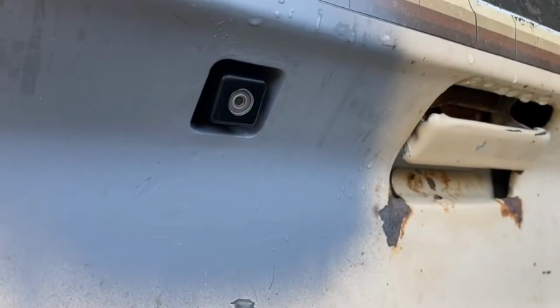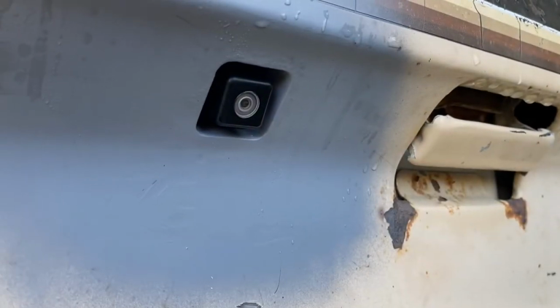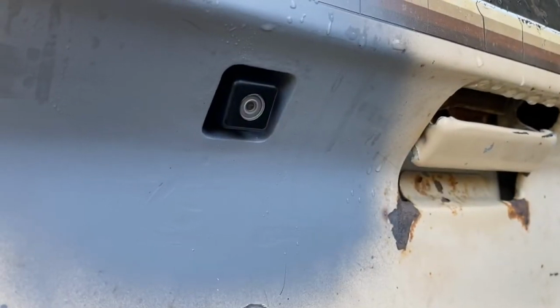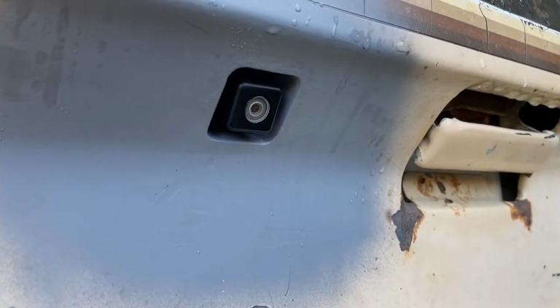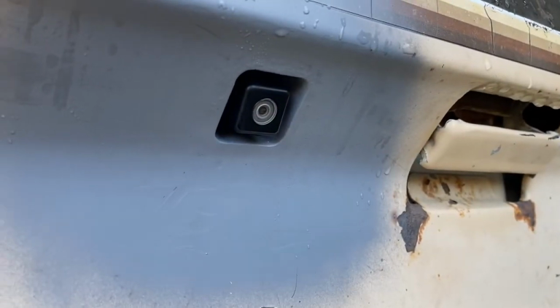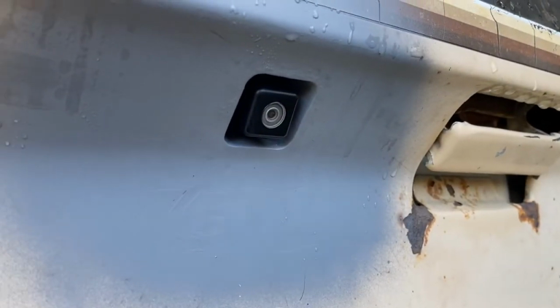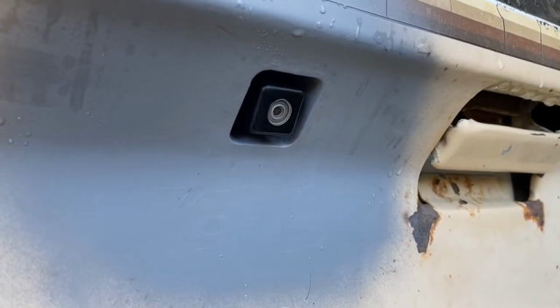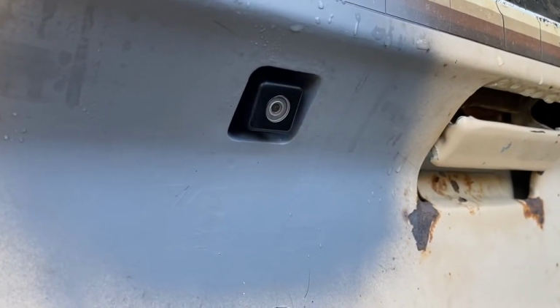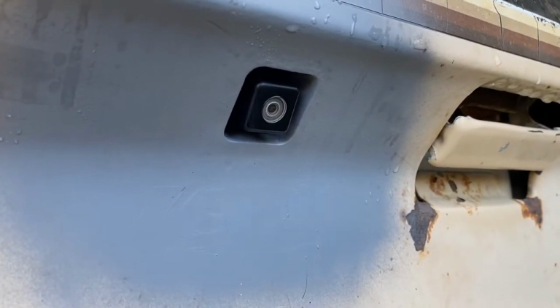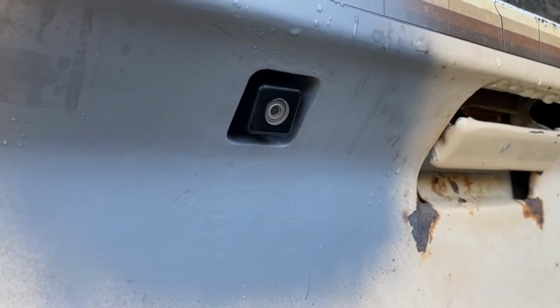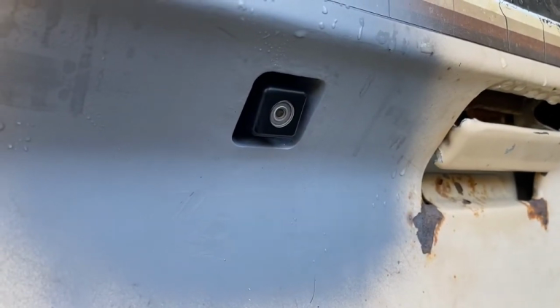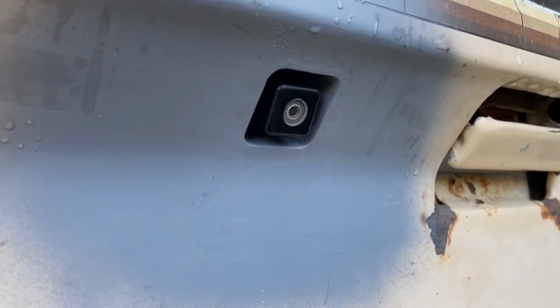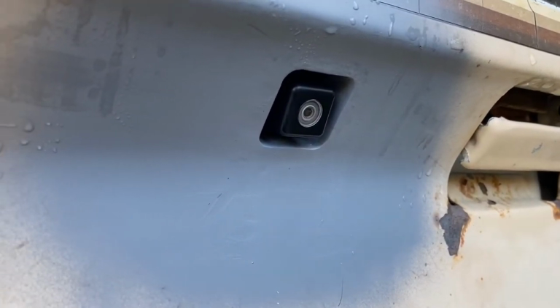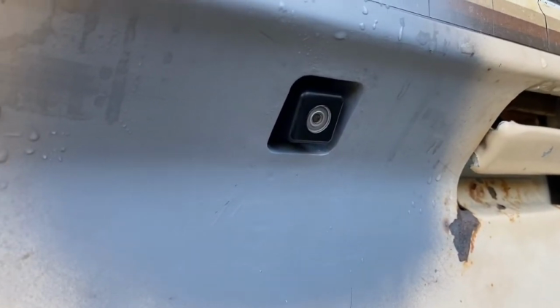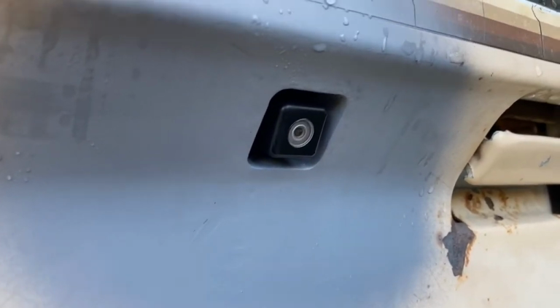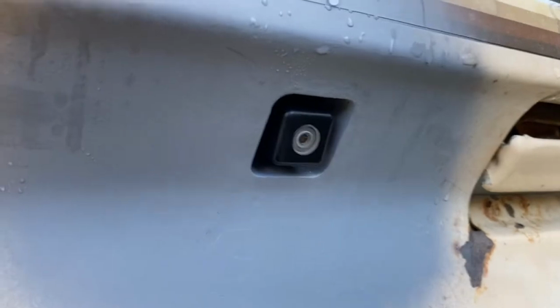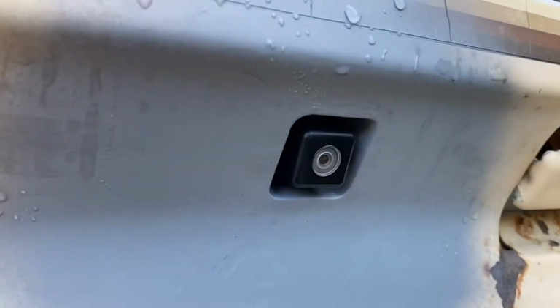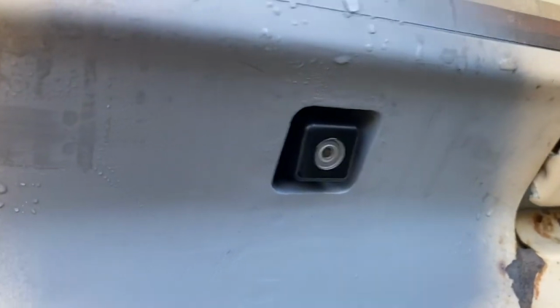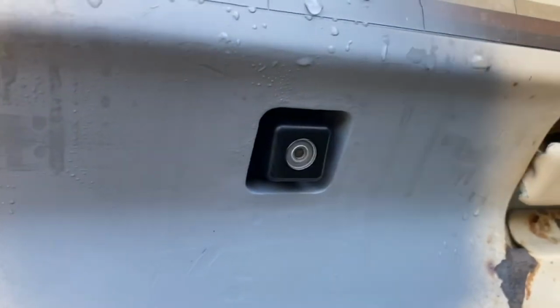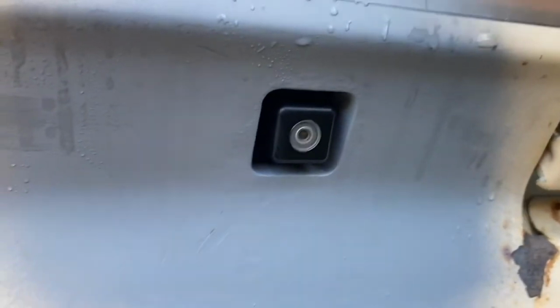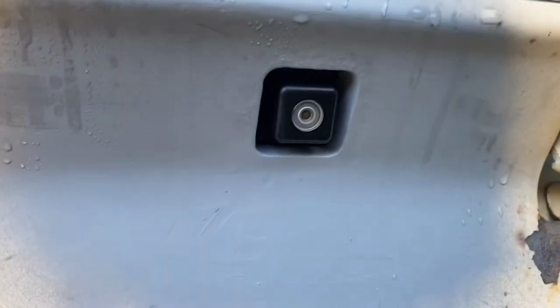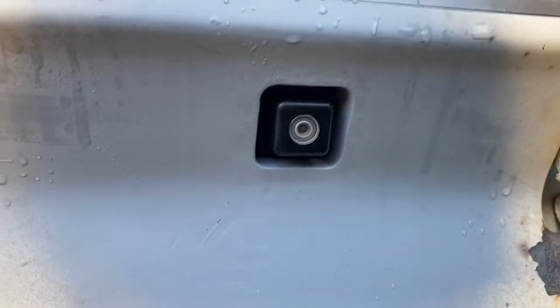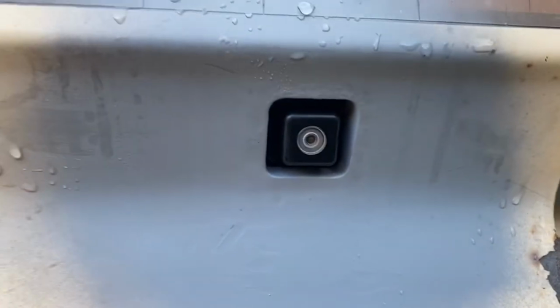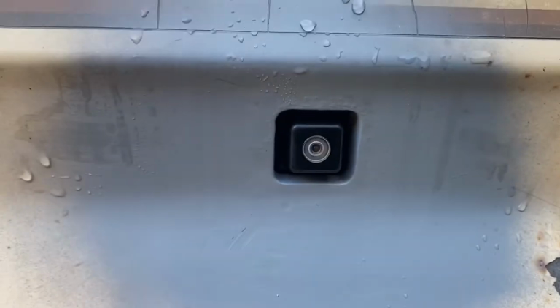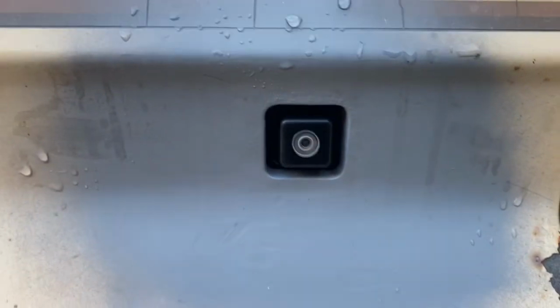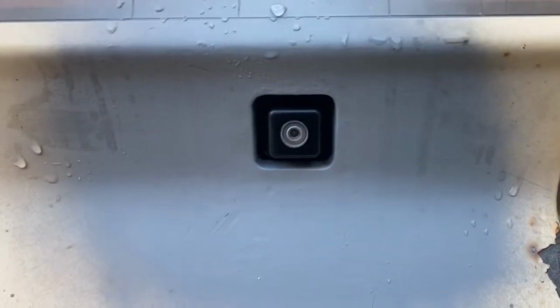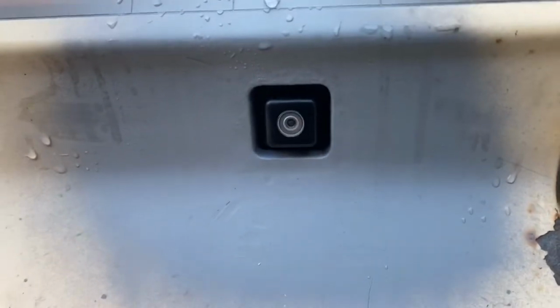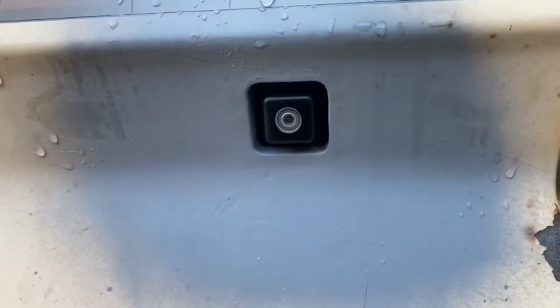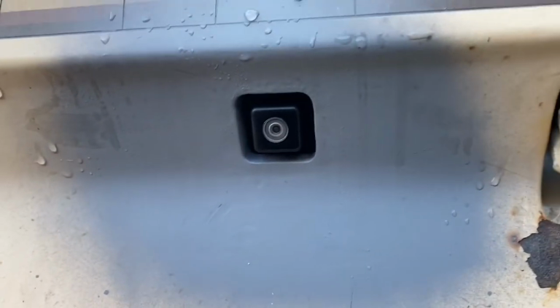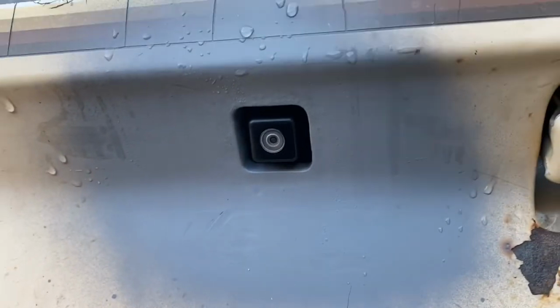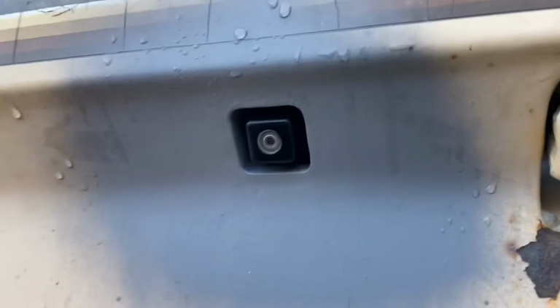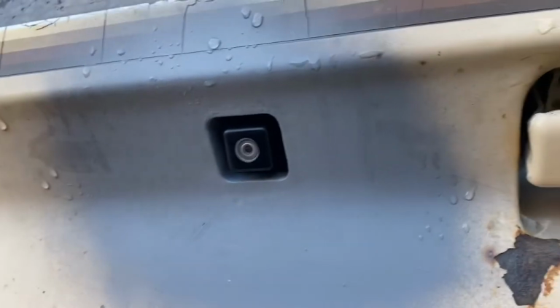I'm going to go out on a limb here and say that you've never seen a backup camera install on something that never was supposed to have one look this clean.